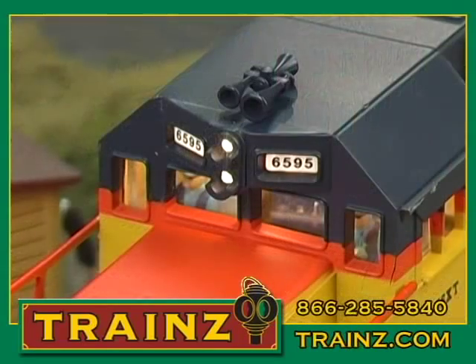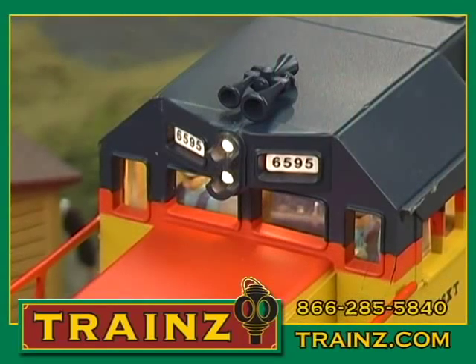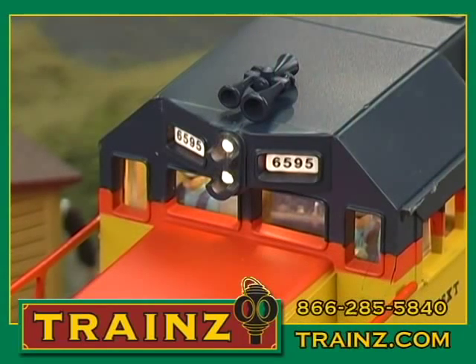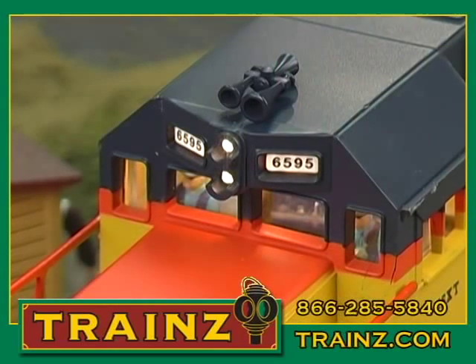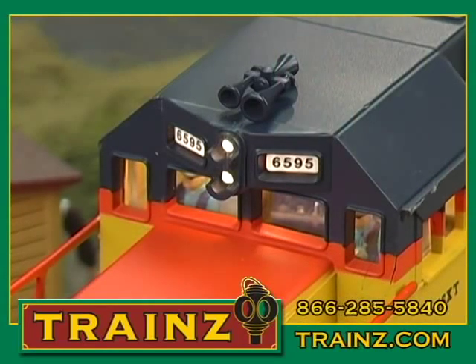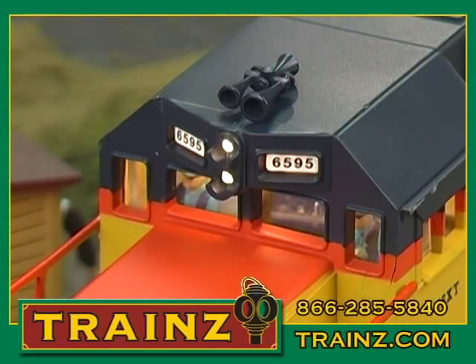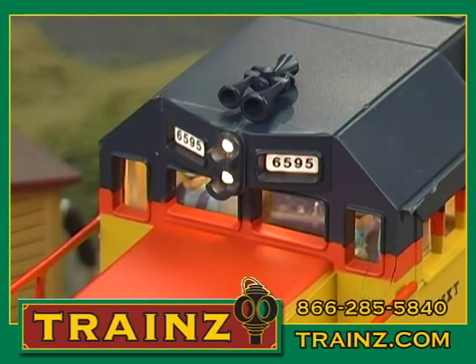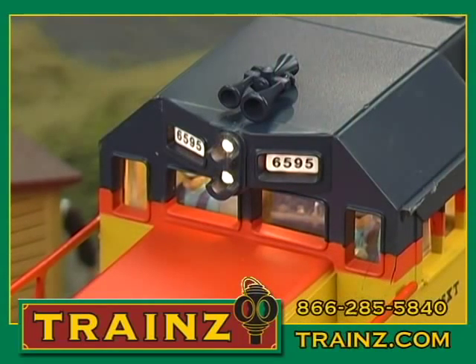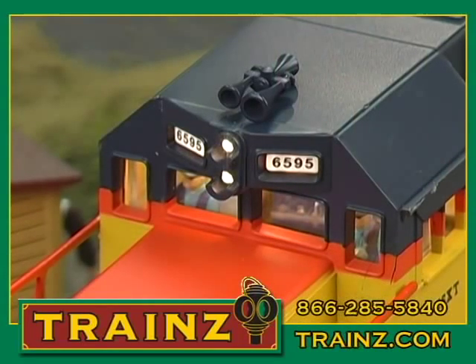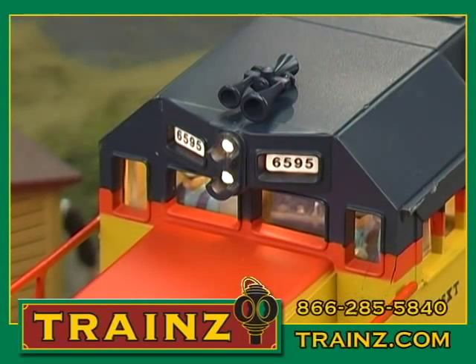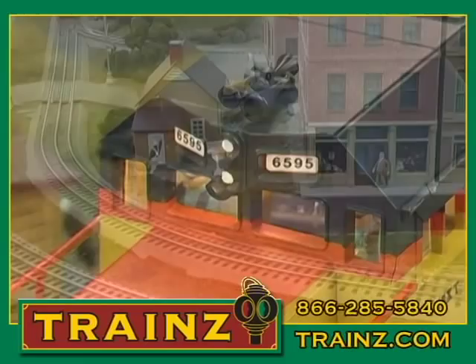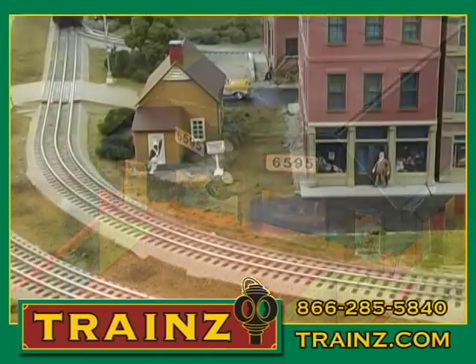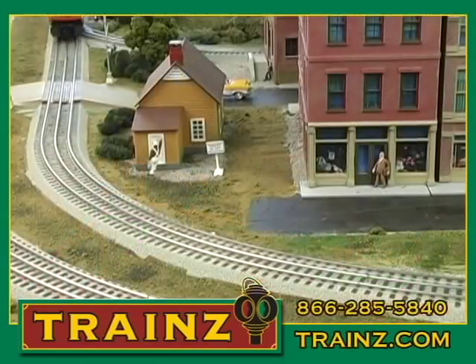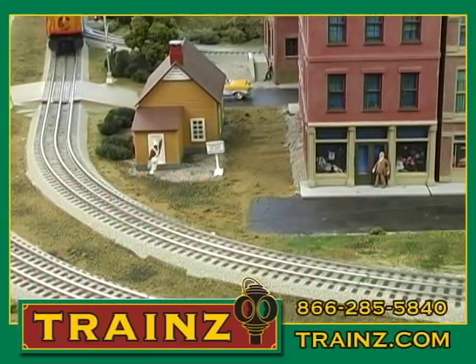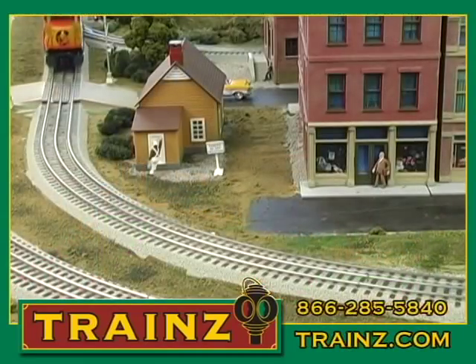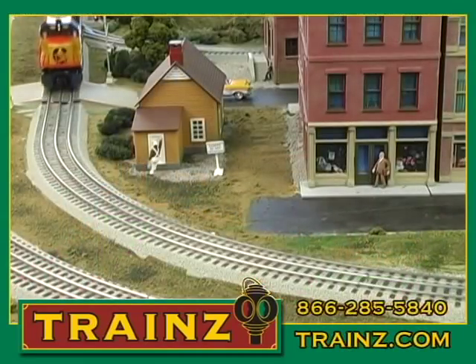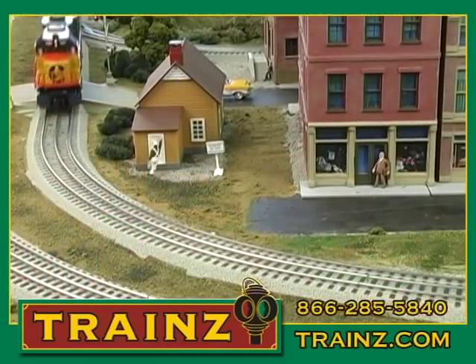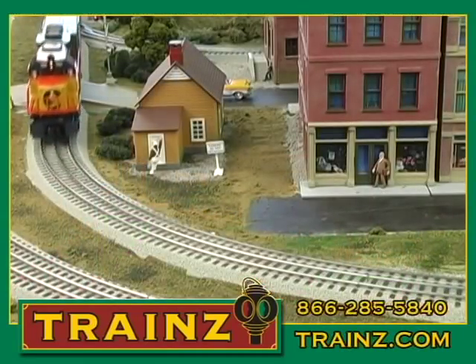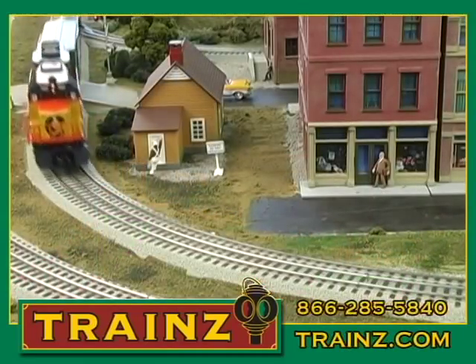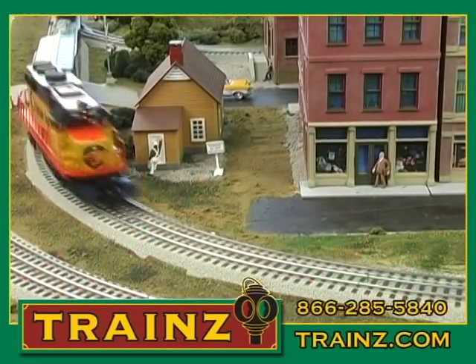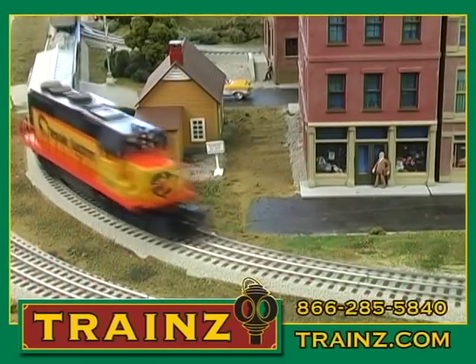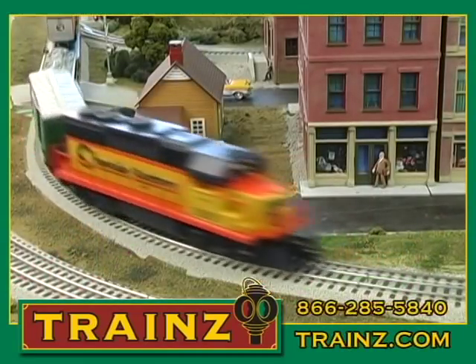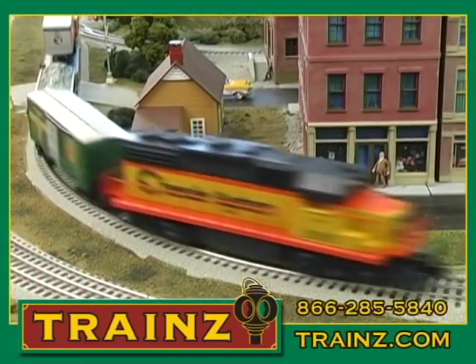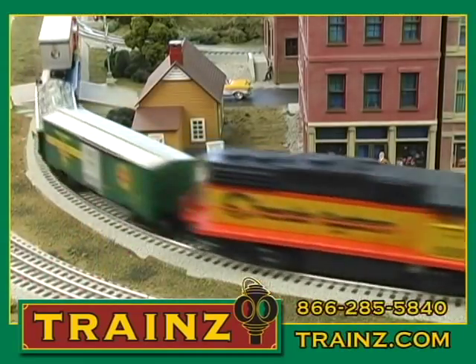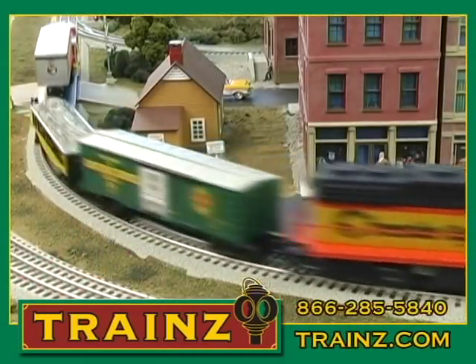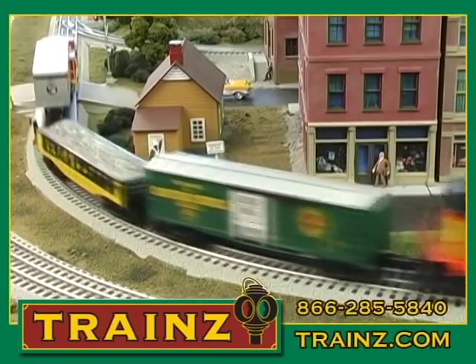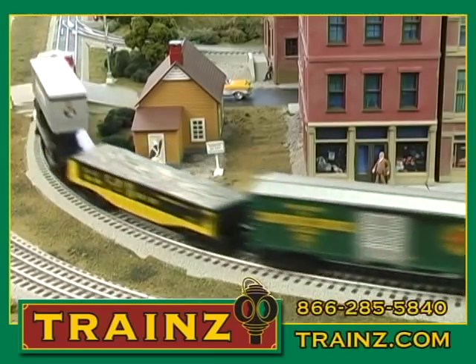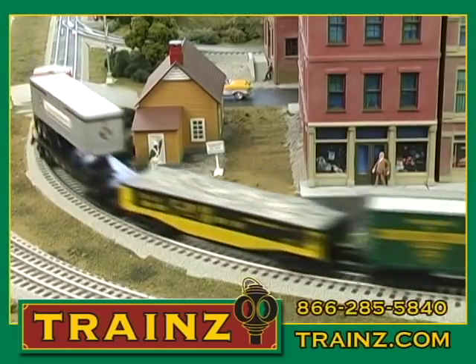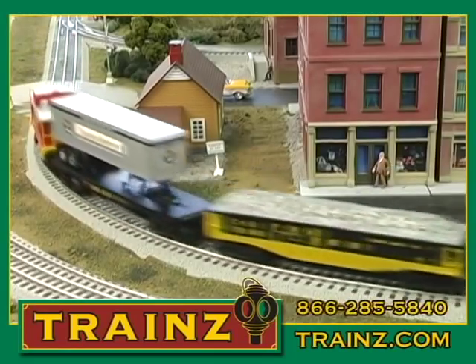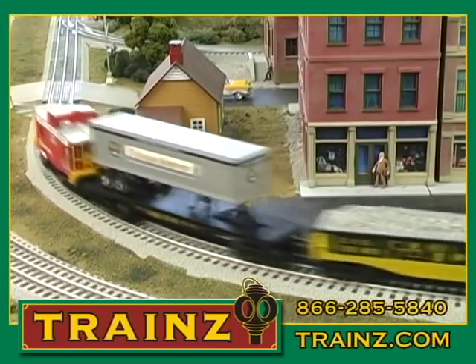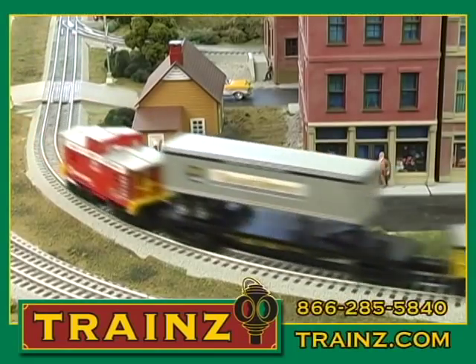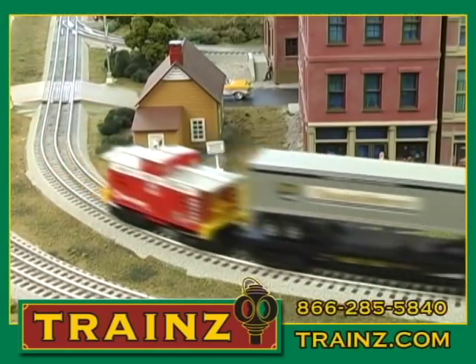What I like the most about this set is the powerful dual-motored locomotive, the lighted caboose, and die-cast sprung trucks on all the cars. You can feel the quality when you pick up the cars in this set.